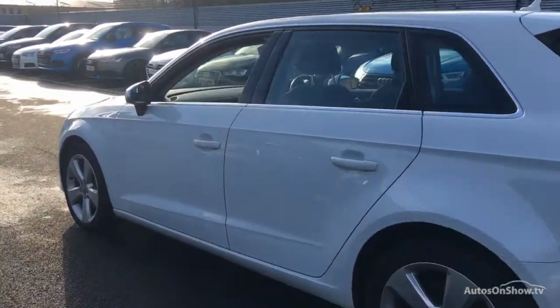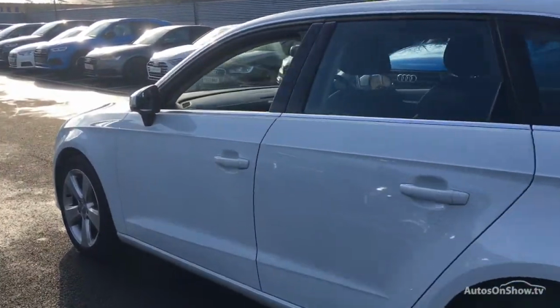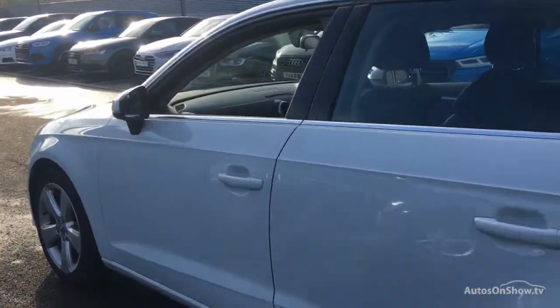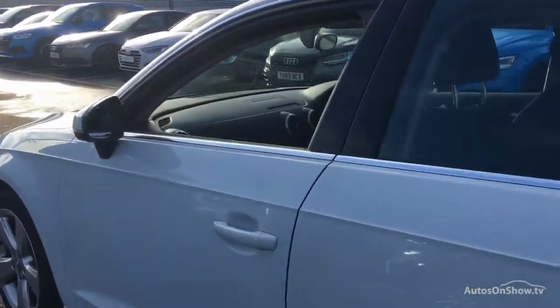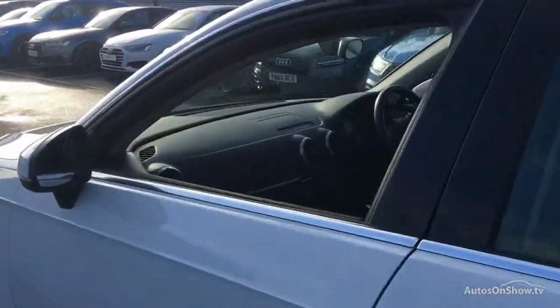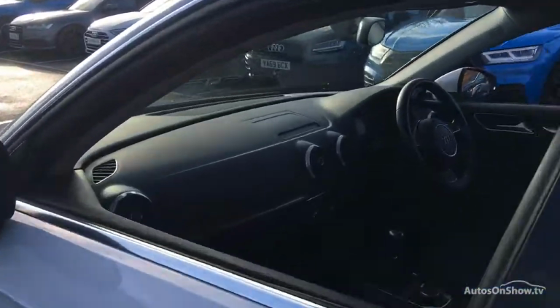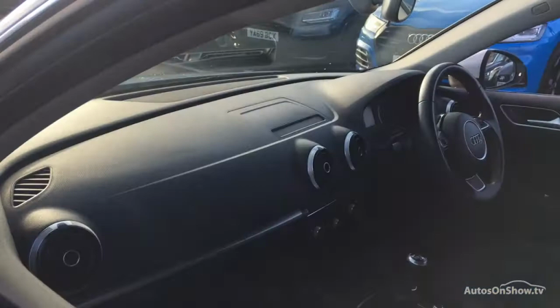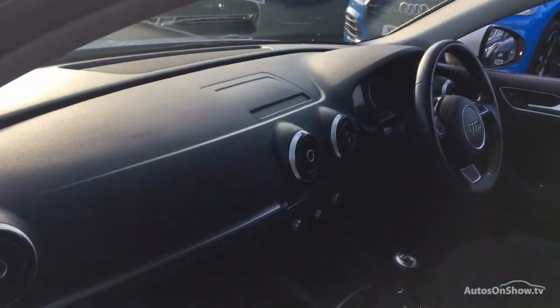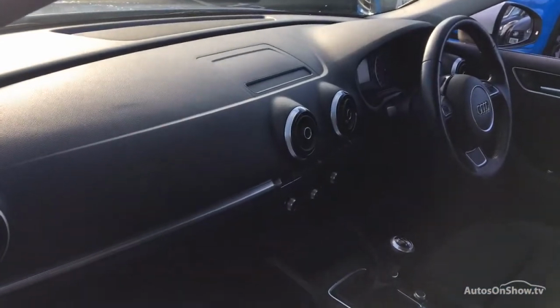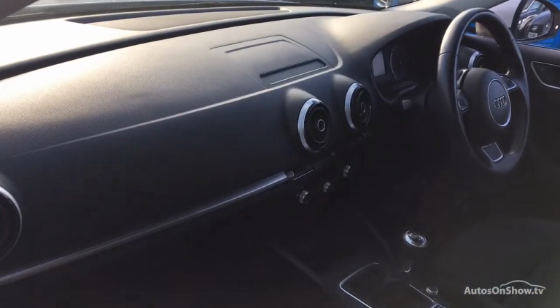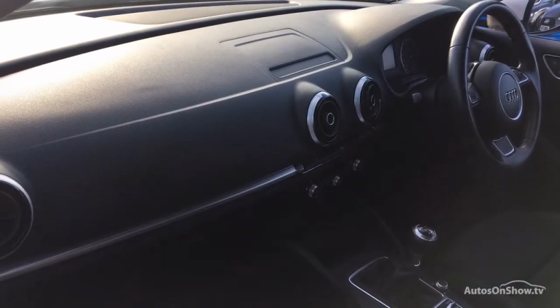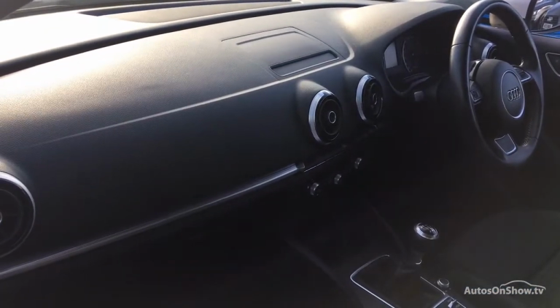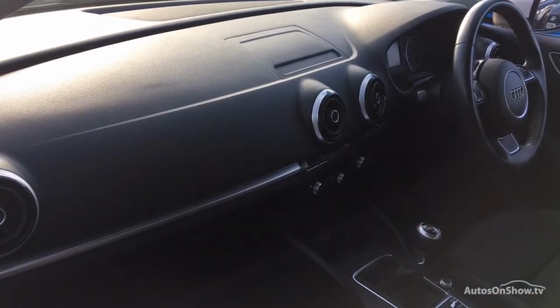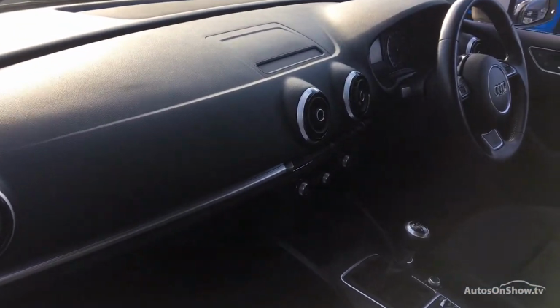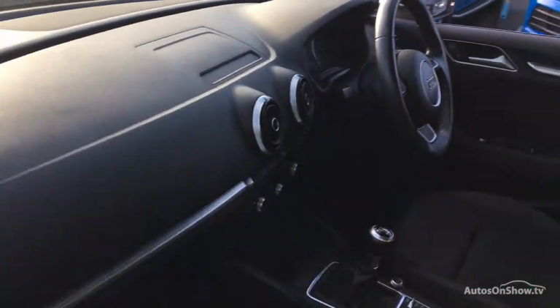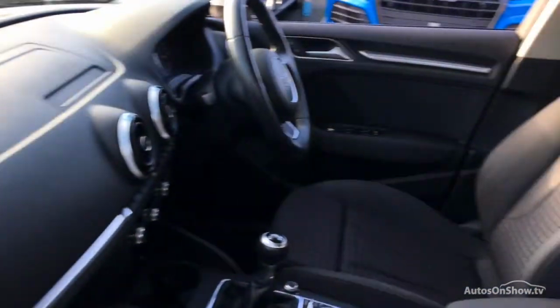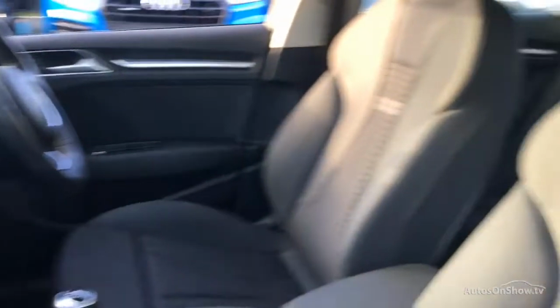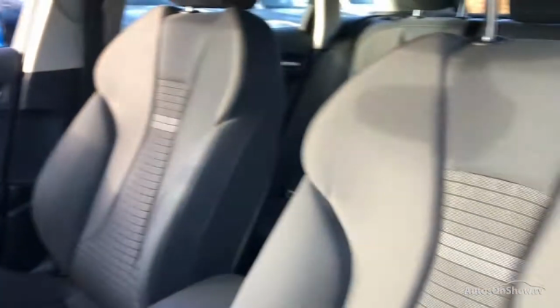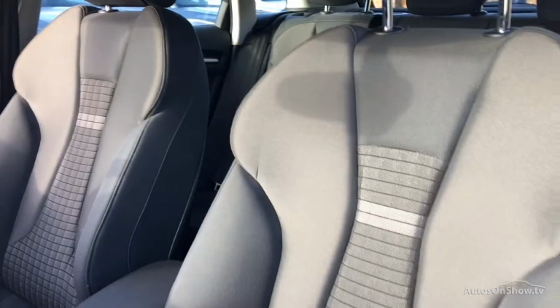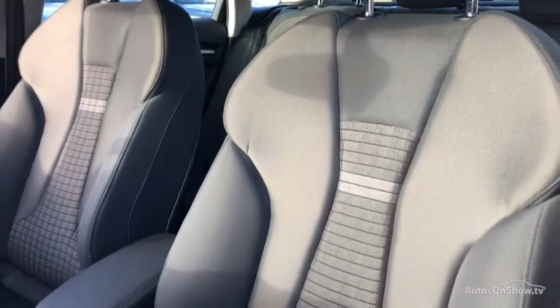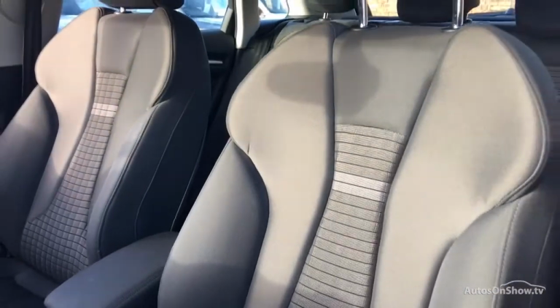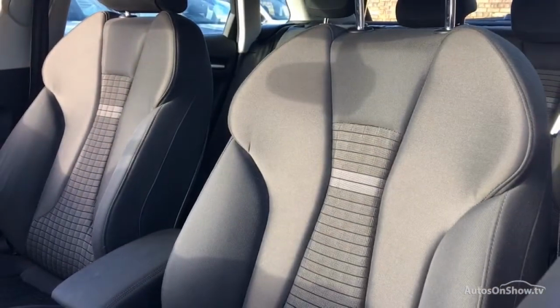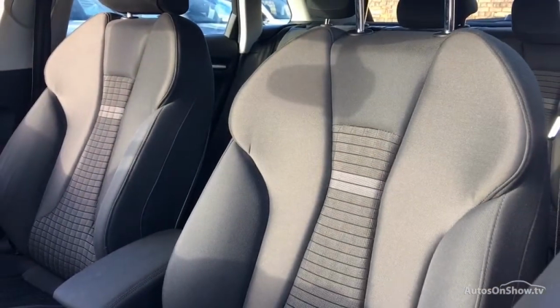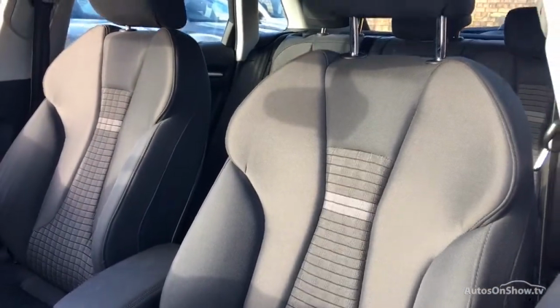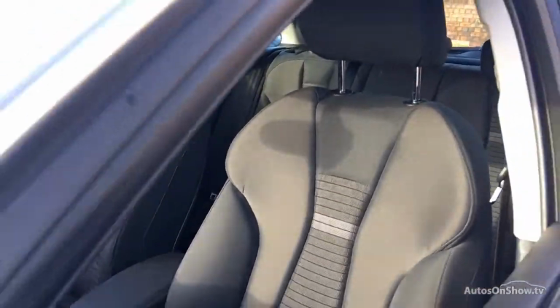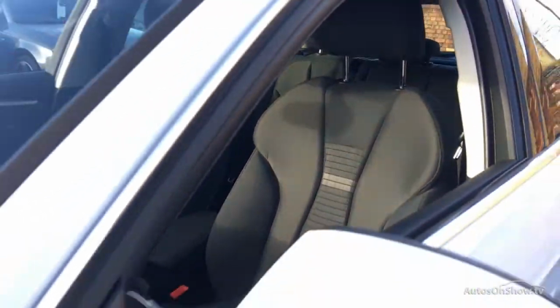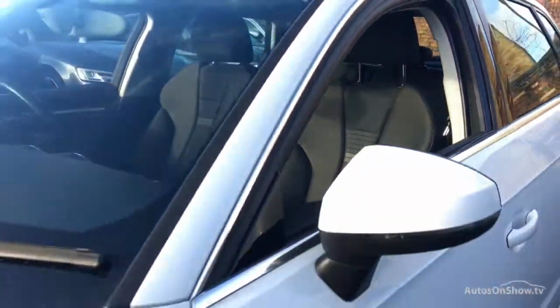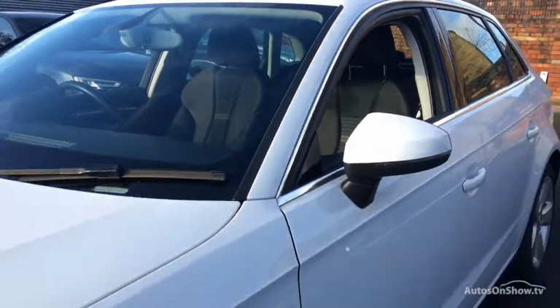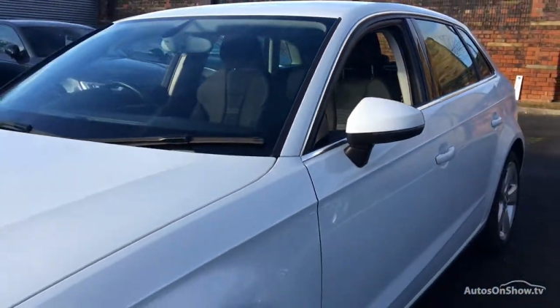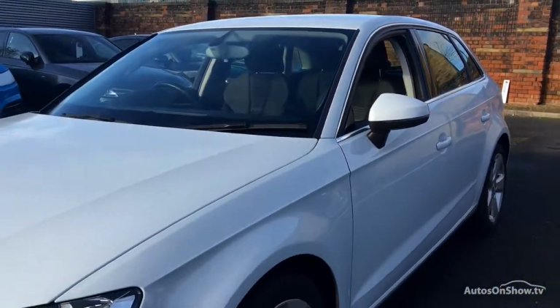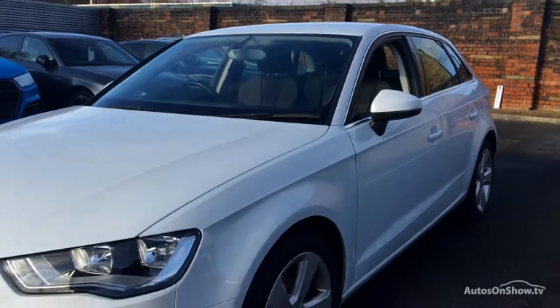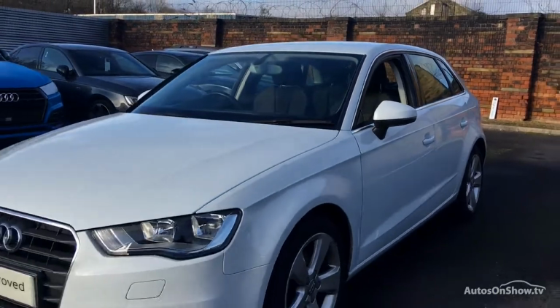Additionally, during this essential preparation stage, Sytner undertake any routine service or maintenance work required ahead of the following 6,000 miles or six-month period, before applying a minimum of 12 months' warranty, including roadside assistance.